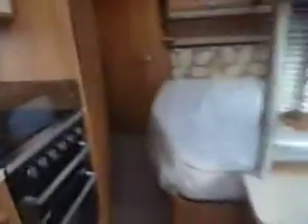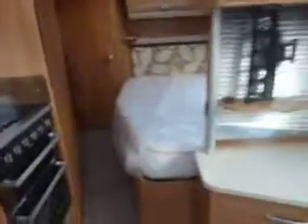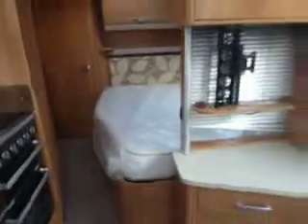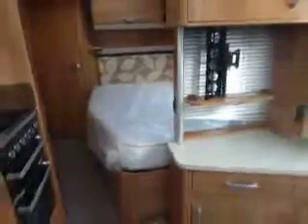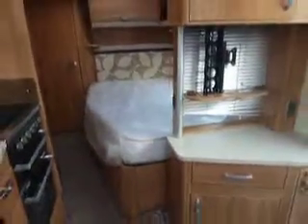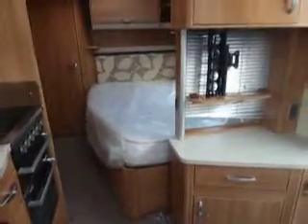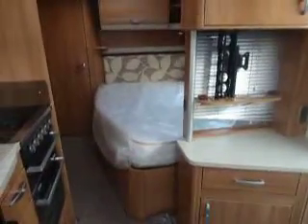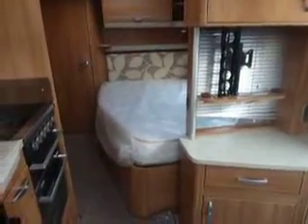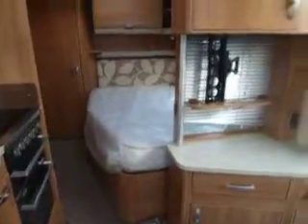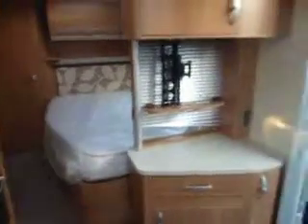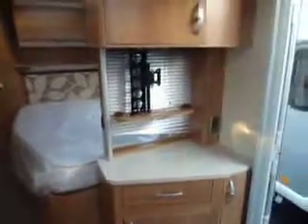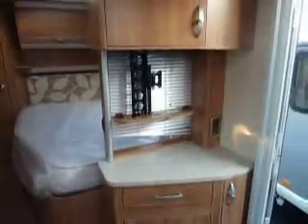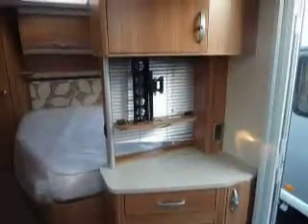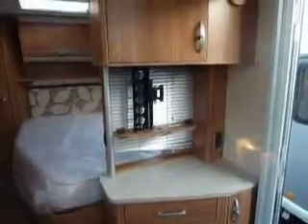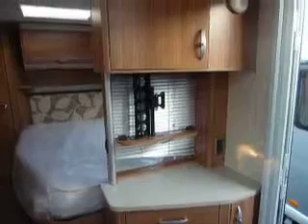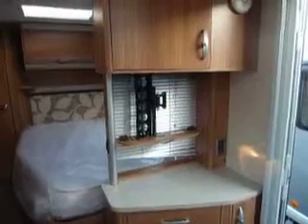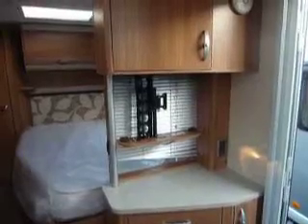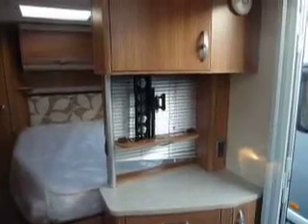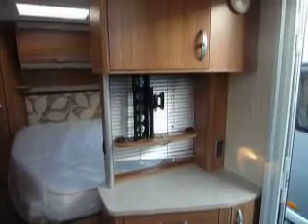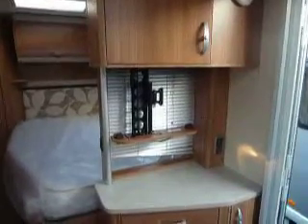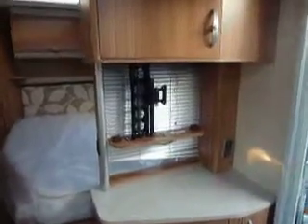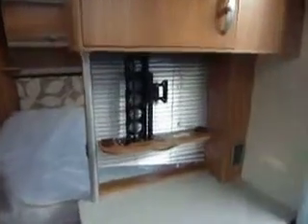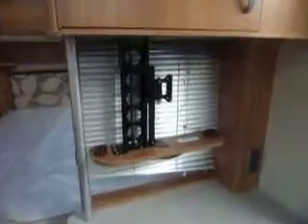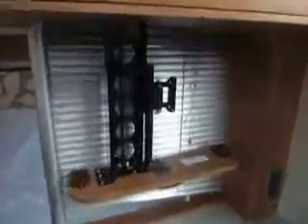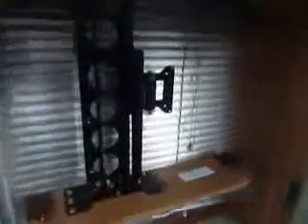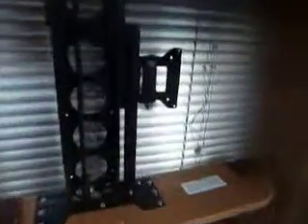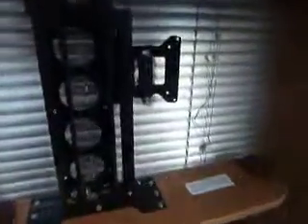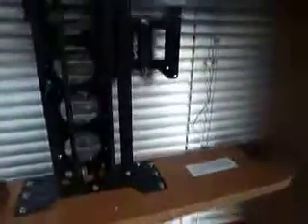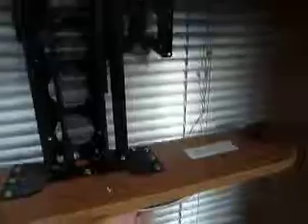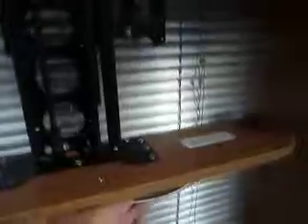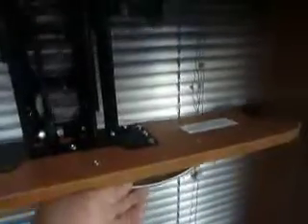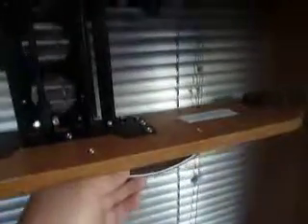At the rear of the caravan we have the fixed bed, and in the central aisle we have a TV point which conveniently pushes away very simply.